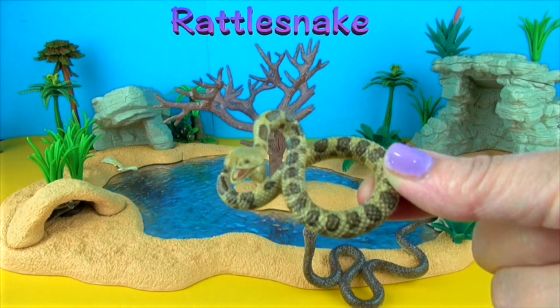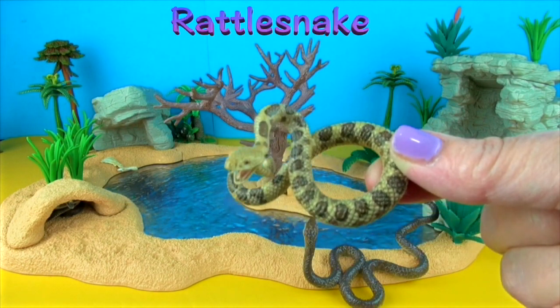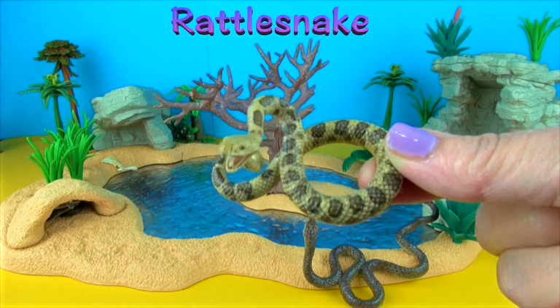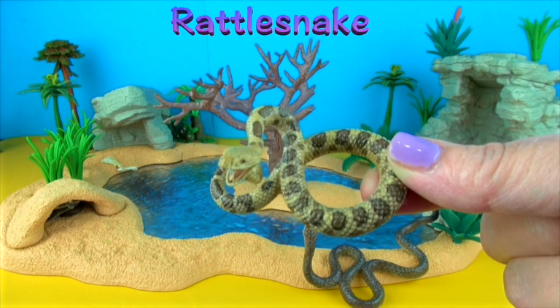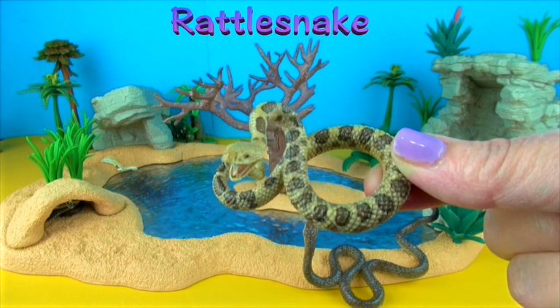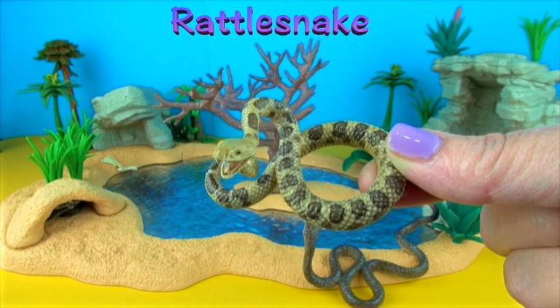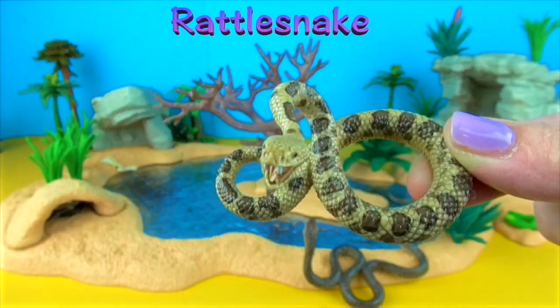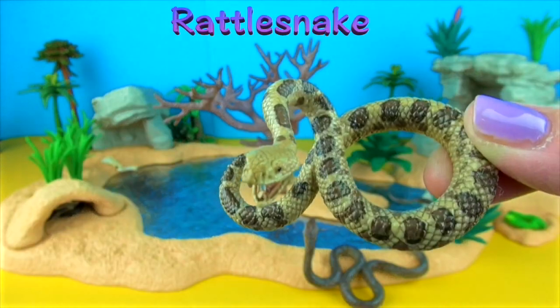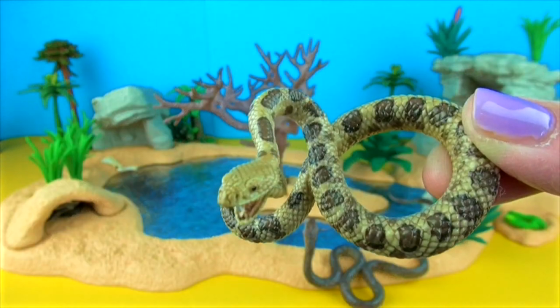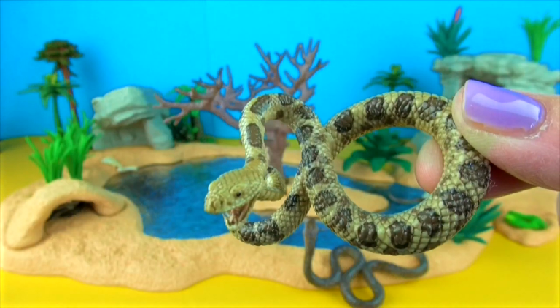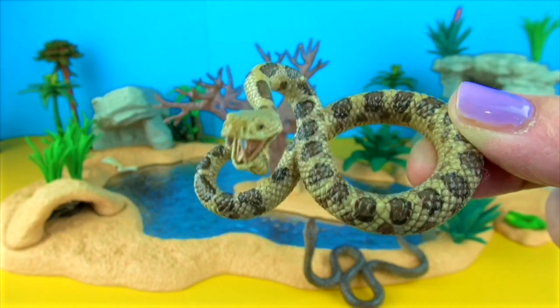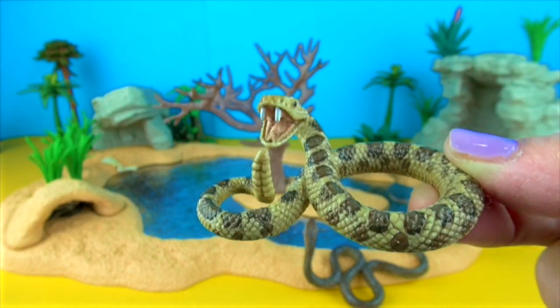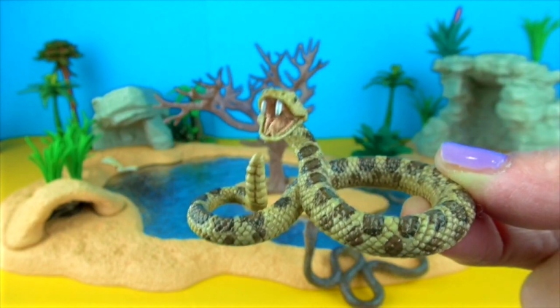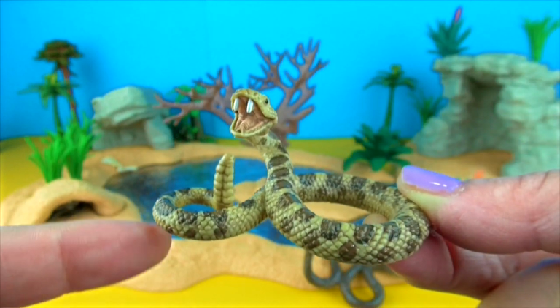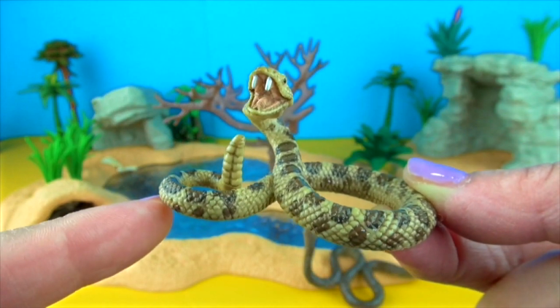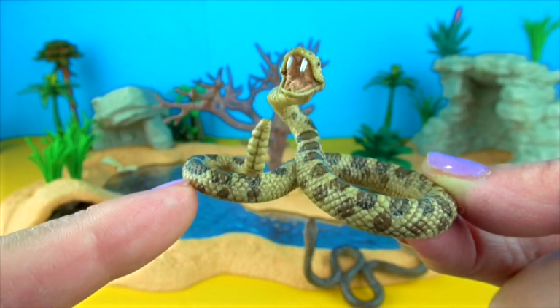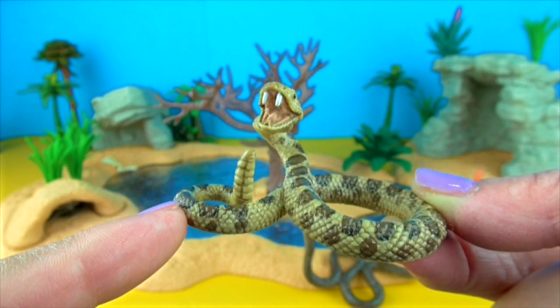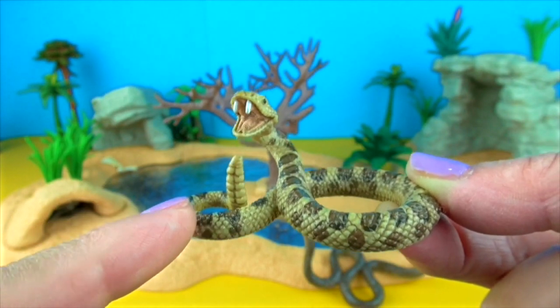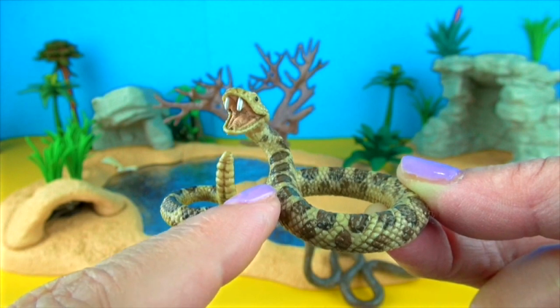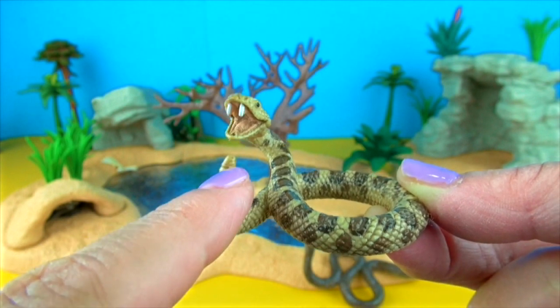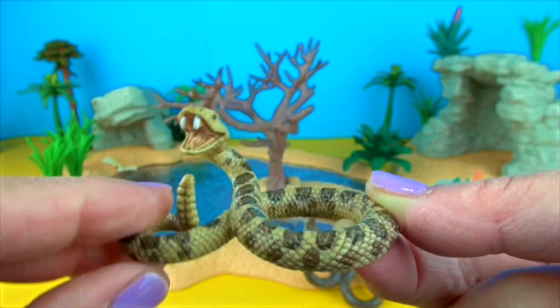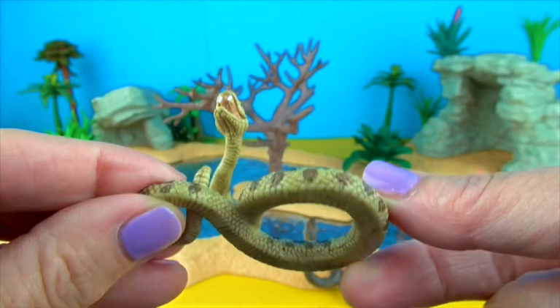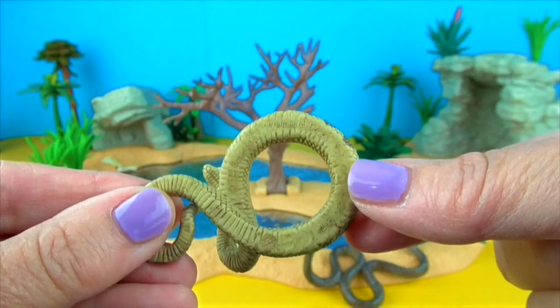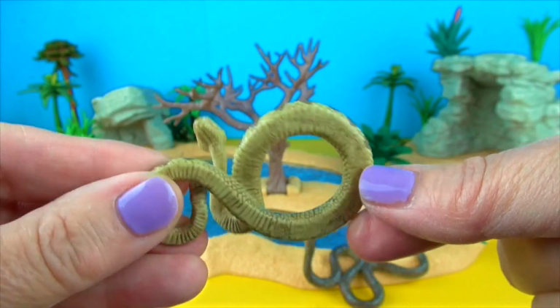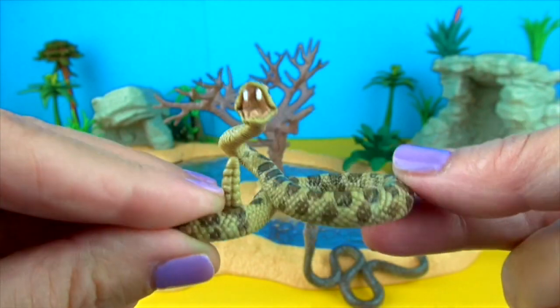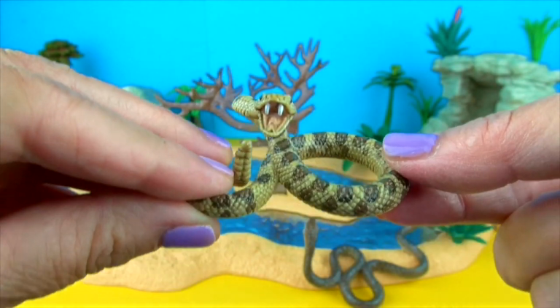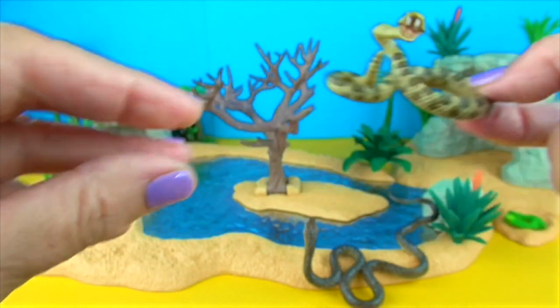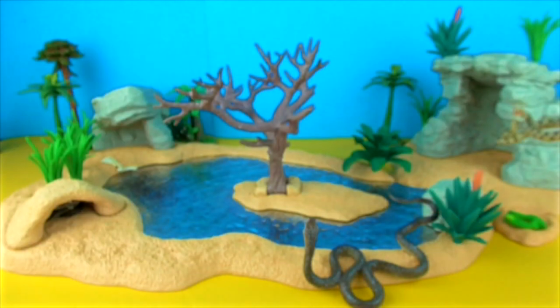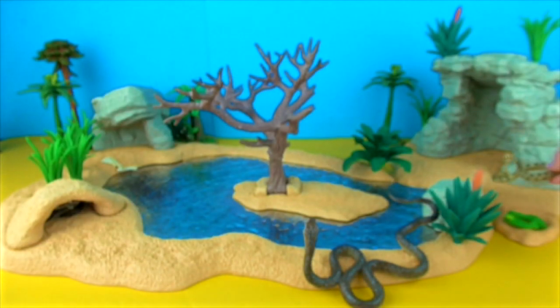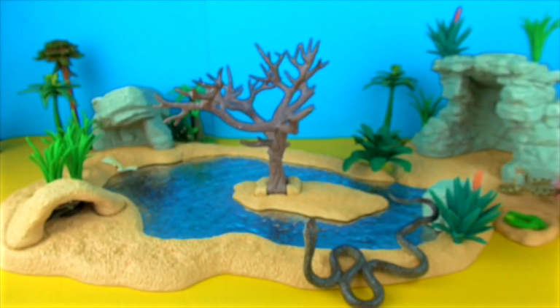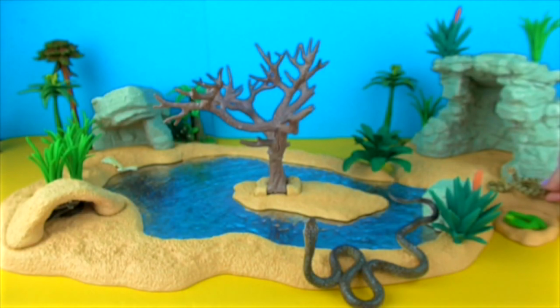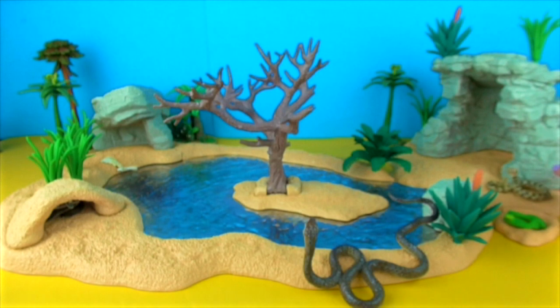Rattlesnakes are best known for and most easily recognised by their rattle. The rattle is made by segments in their tail locking together. Rattlesnakes eat small animals like rodents, squirrels and rabbits.